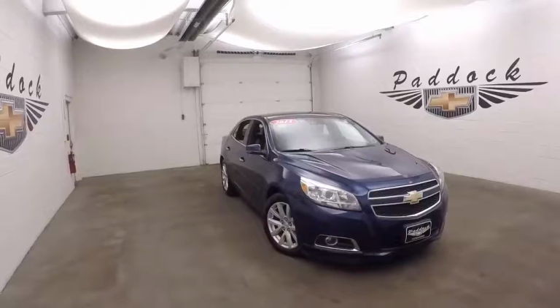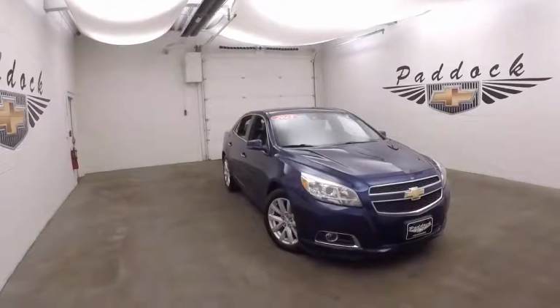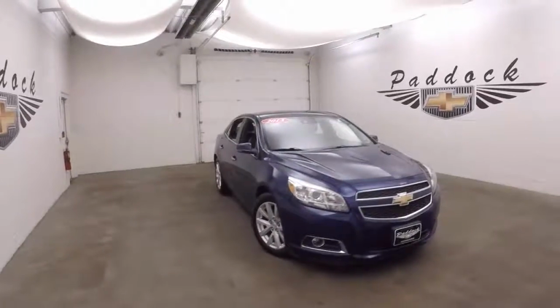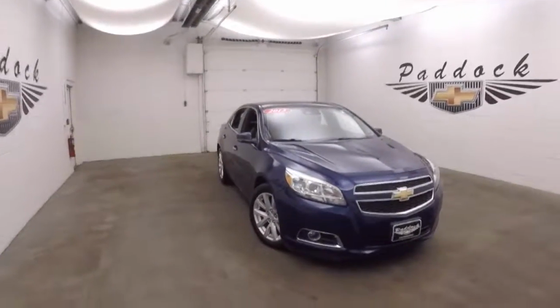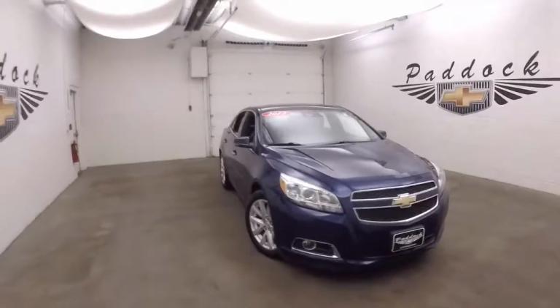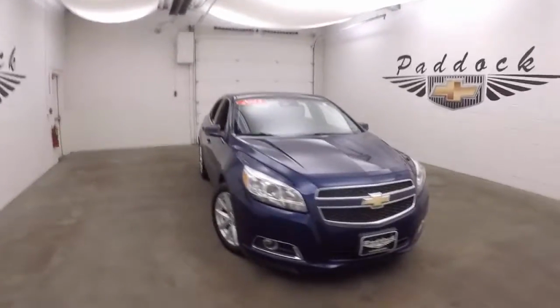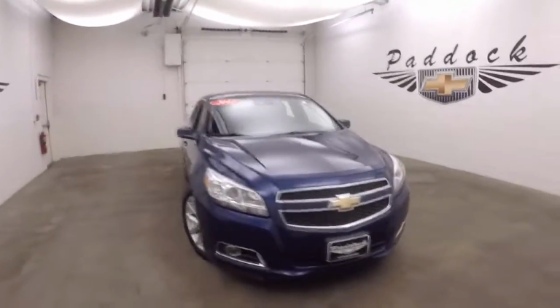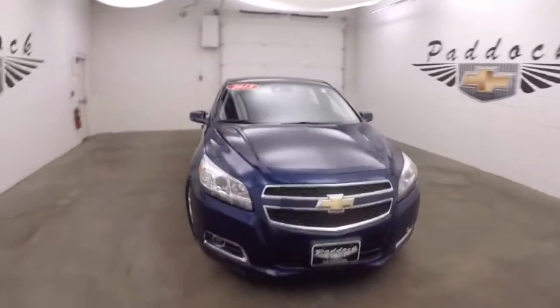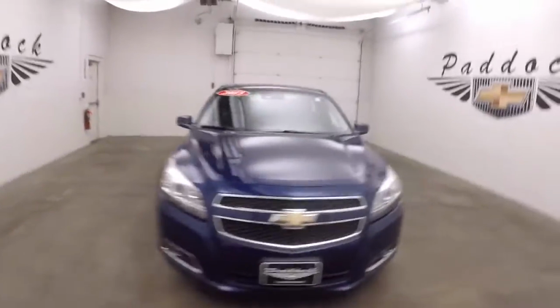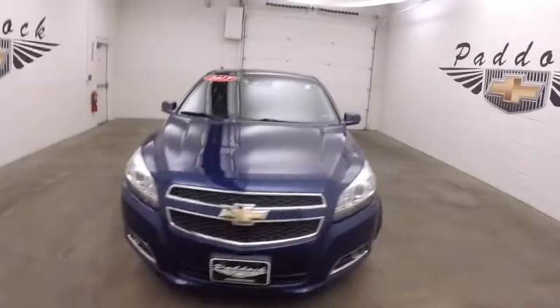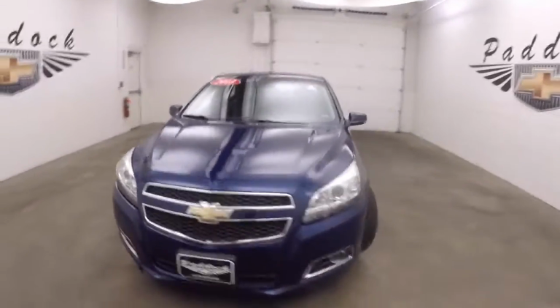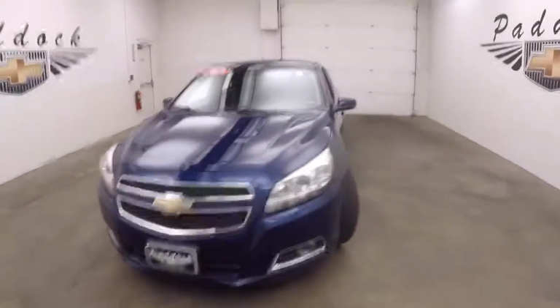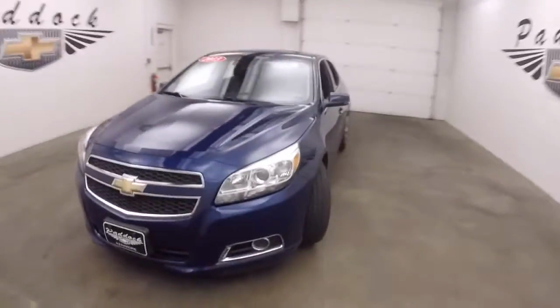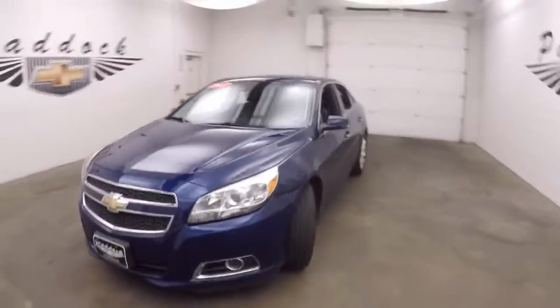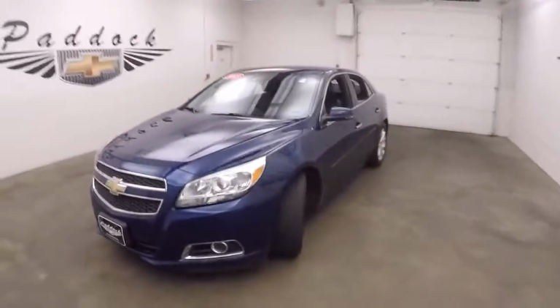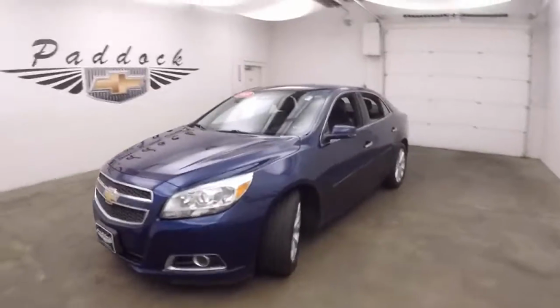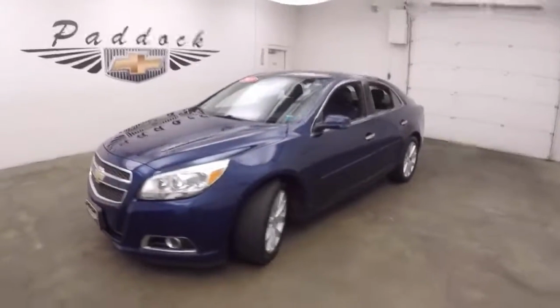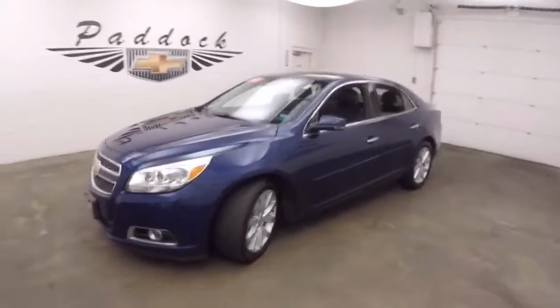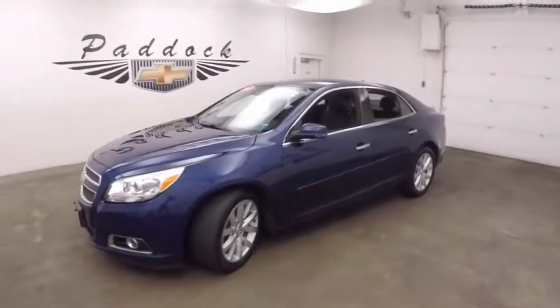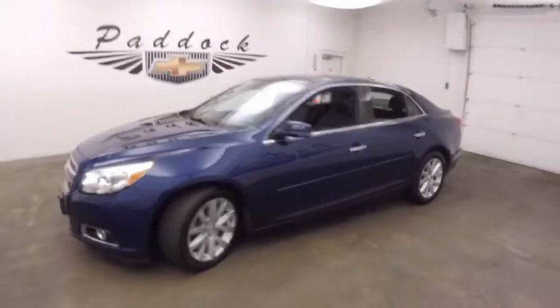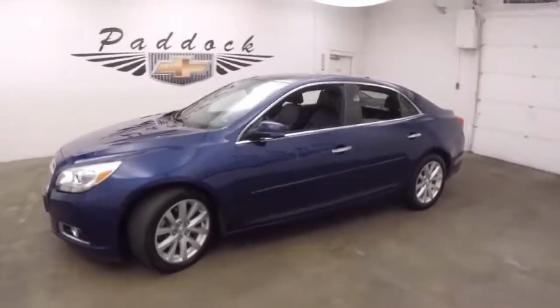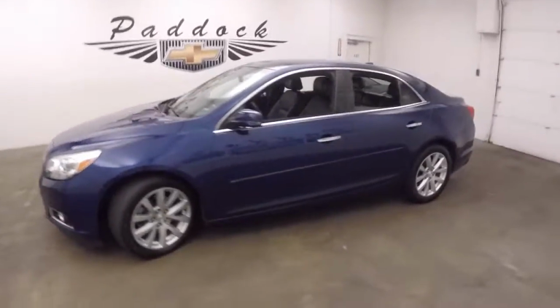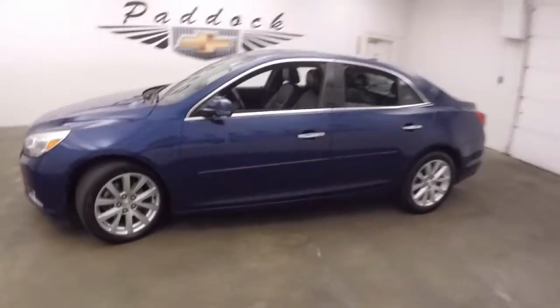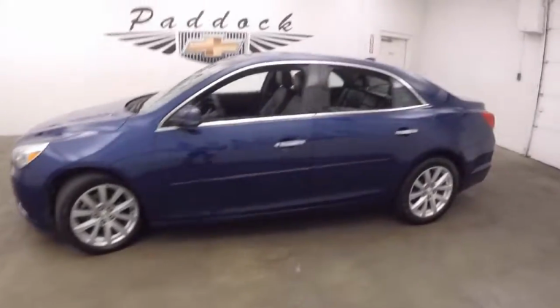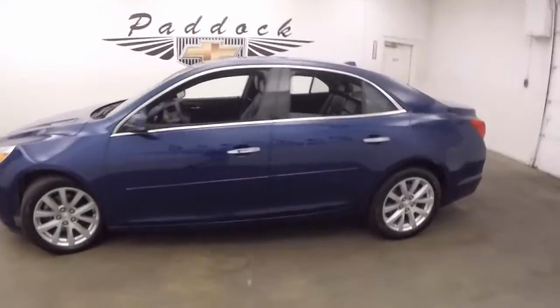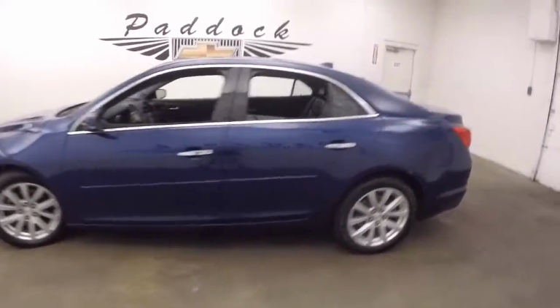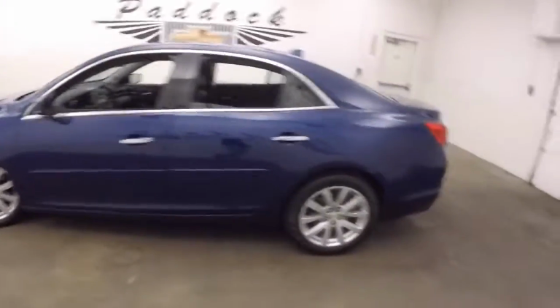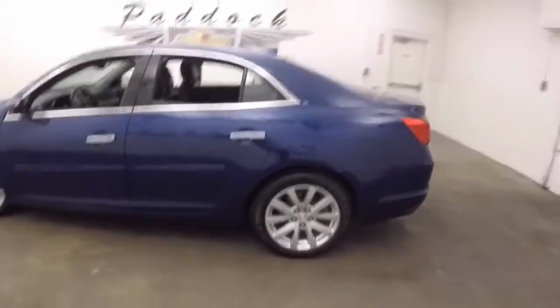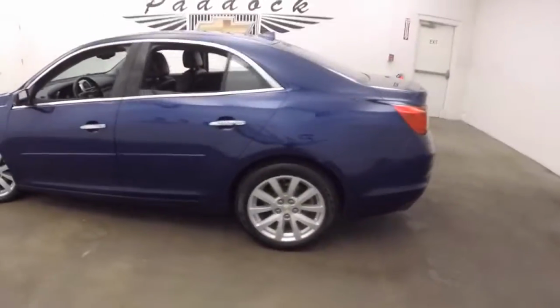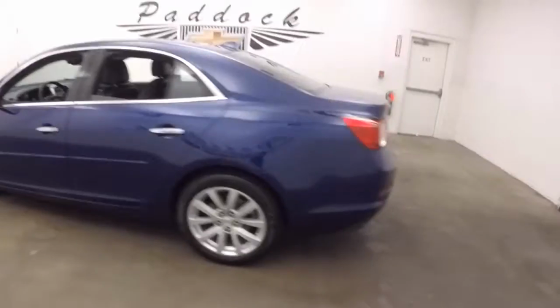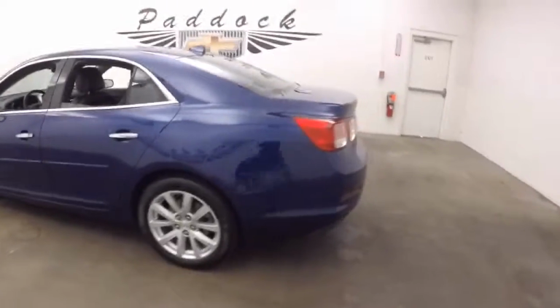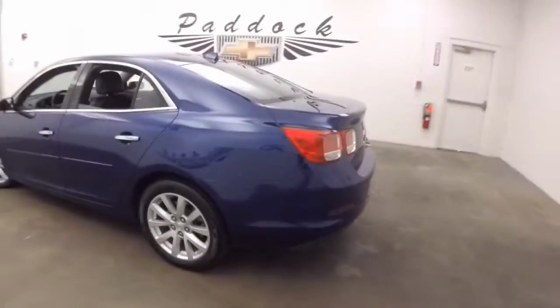It's a 2013 Chevy Malibu, nice sapphire blue metallic. The car is in great shape, nice and straight, with nice alloy wheels.